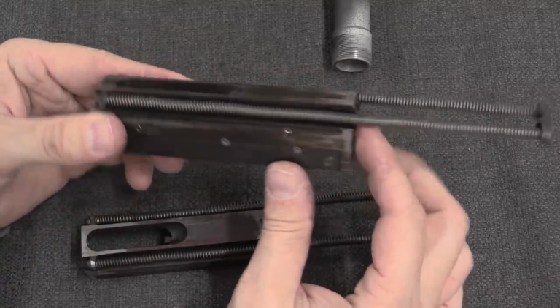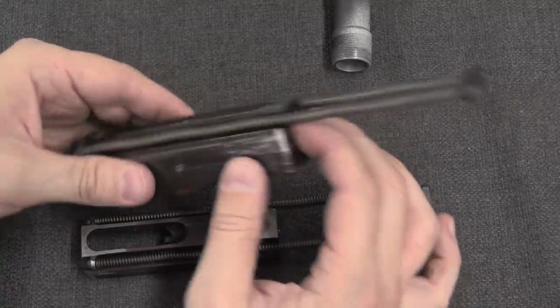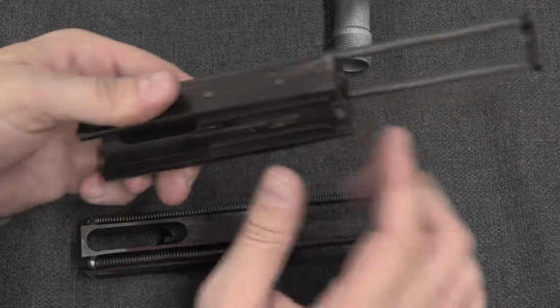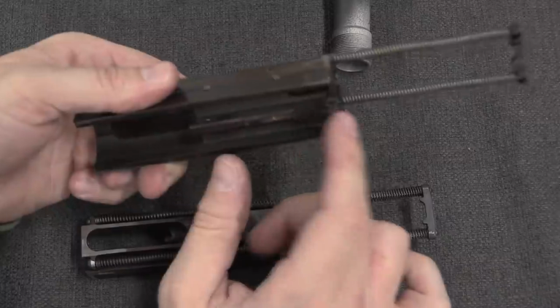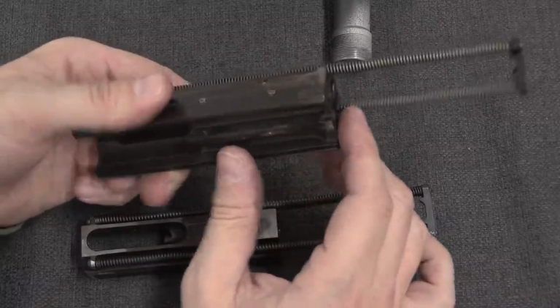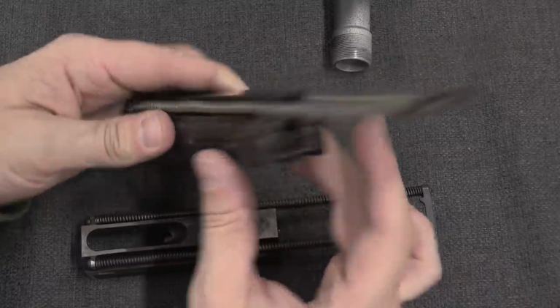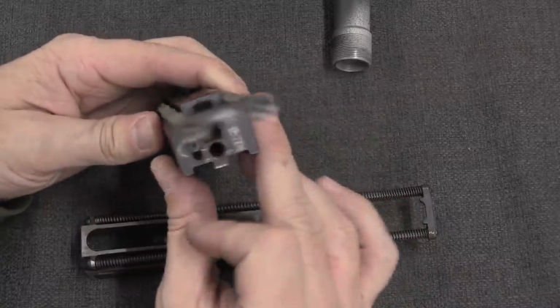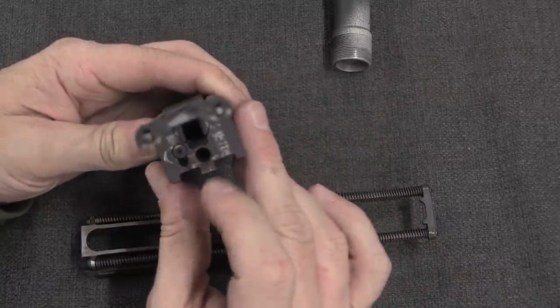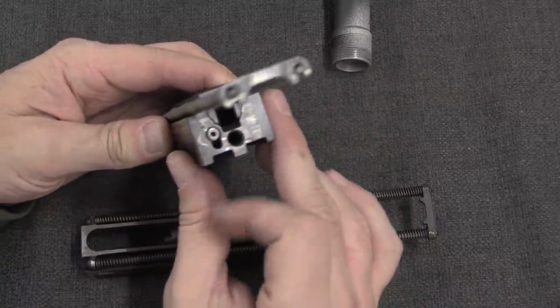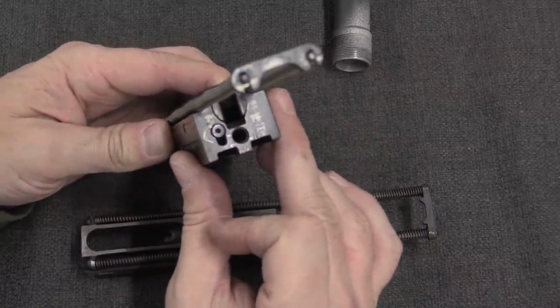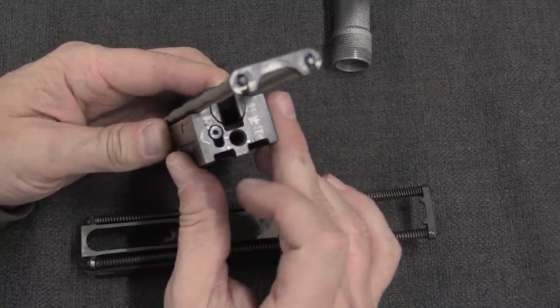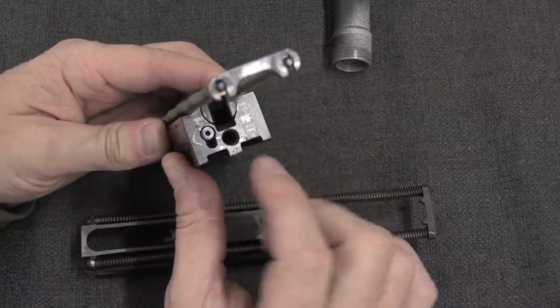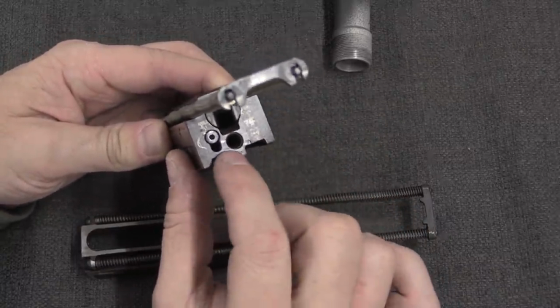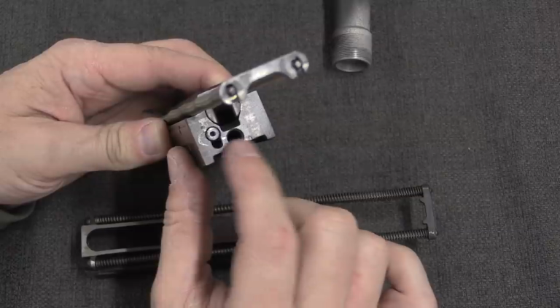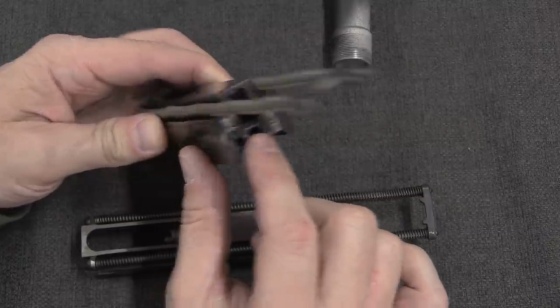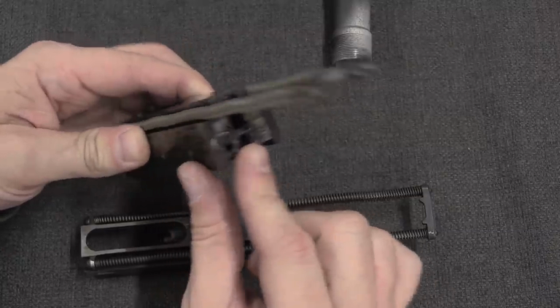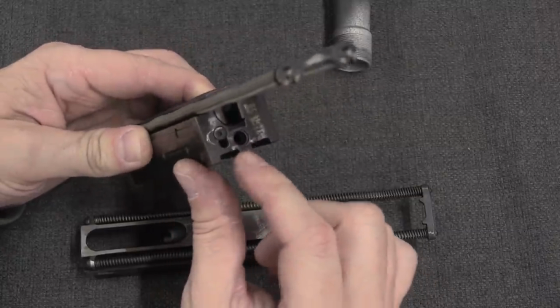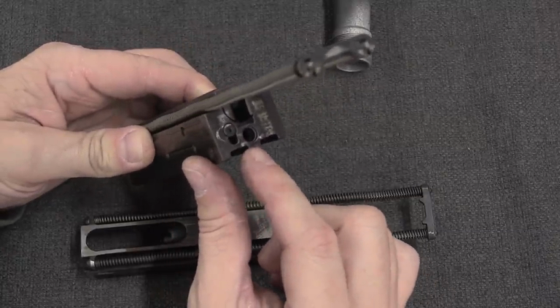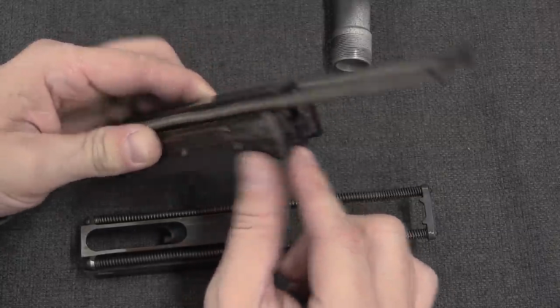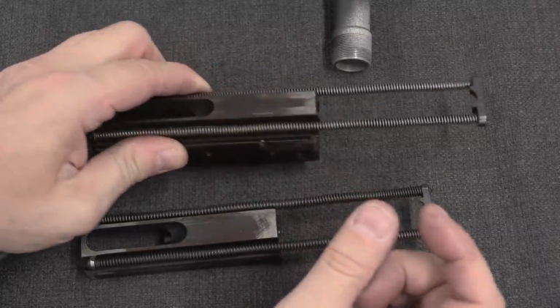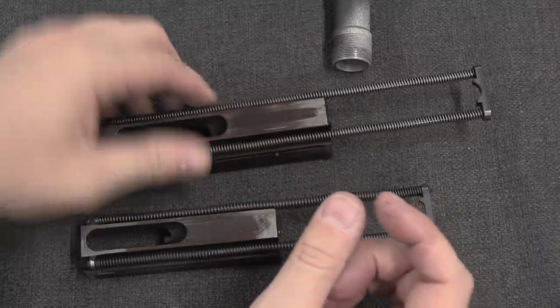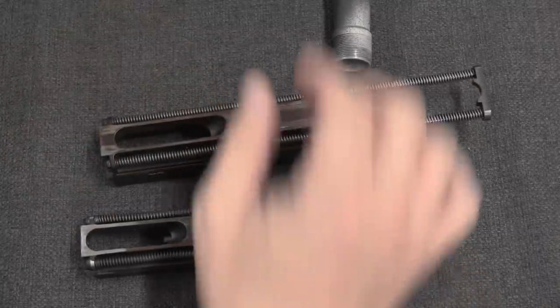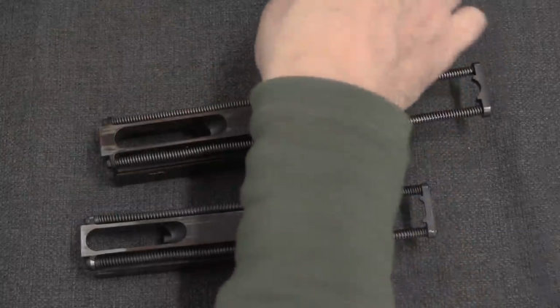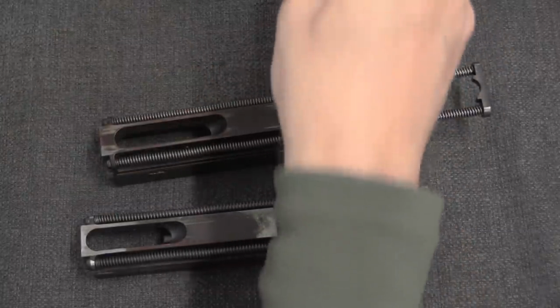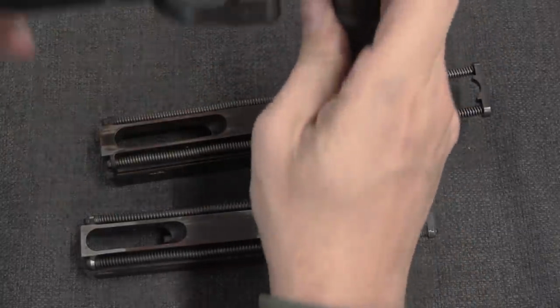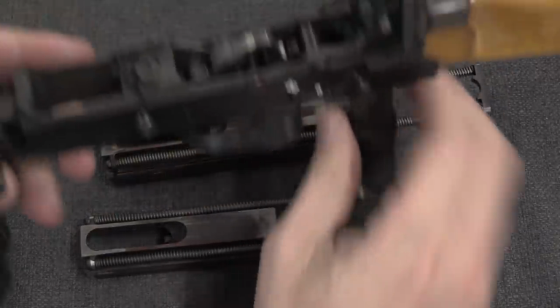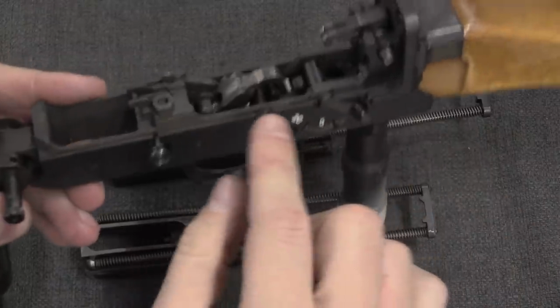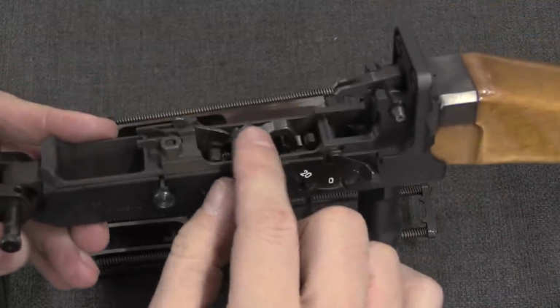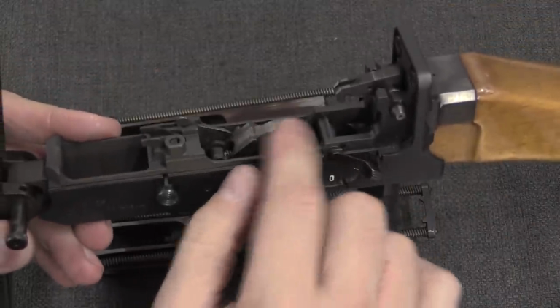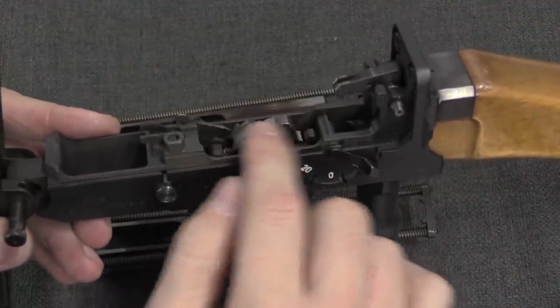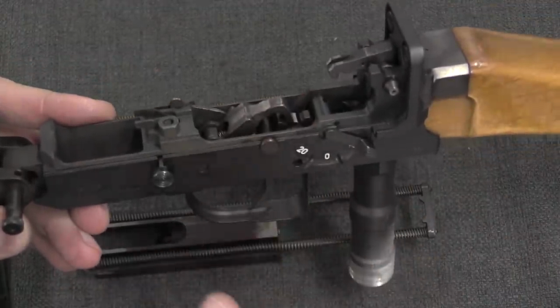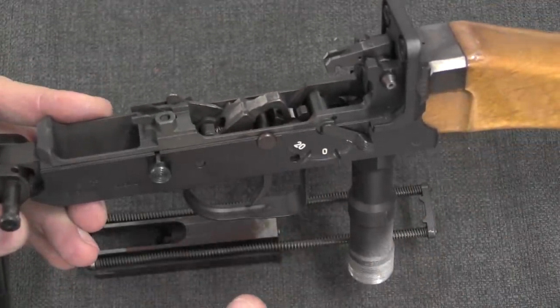That's going to help prevent out-of-battery detonations and misfires that are potentially common in full-auto guns like this. This is not open bolt, by the way — this is closed bolt, firing from a hammer. The firing pin is missing or has been removed from this VZ-61, but there's your hammer right there.